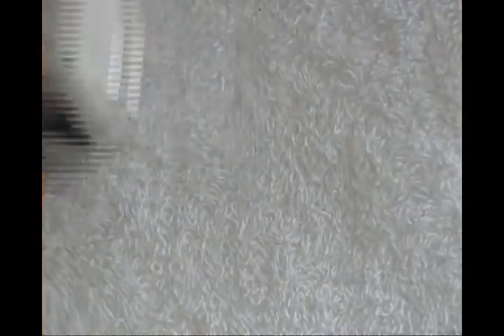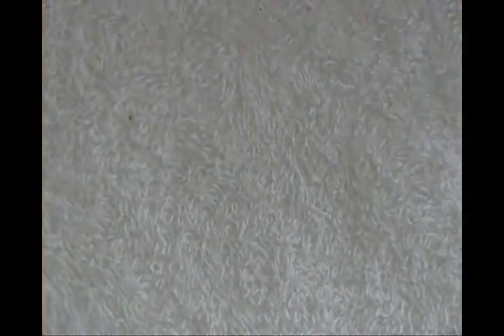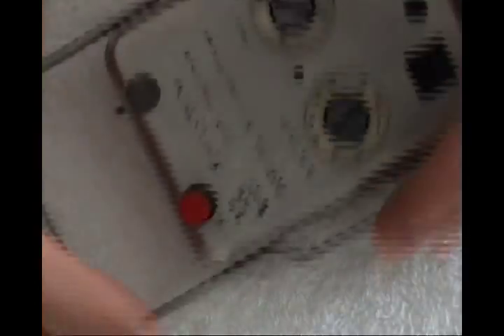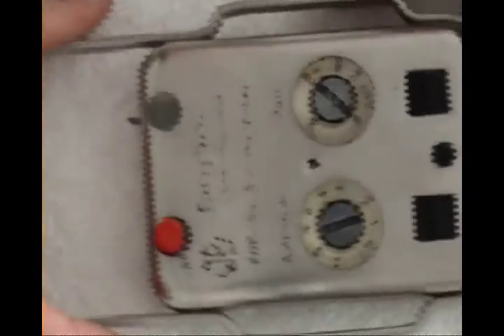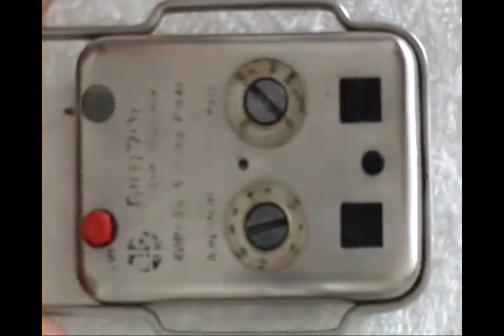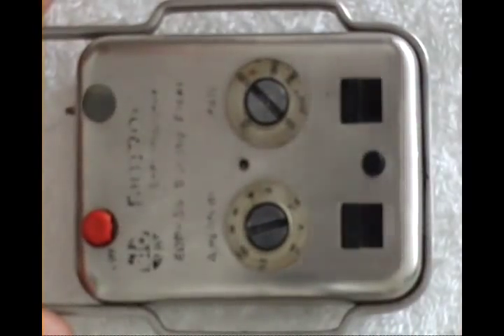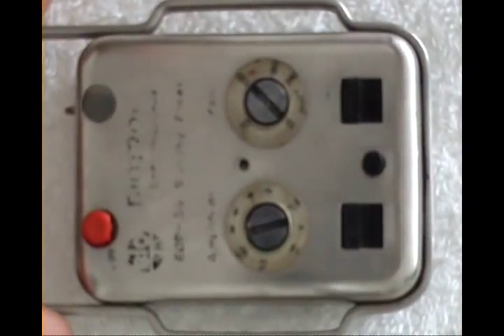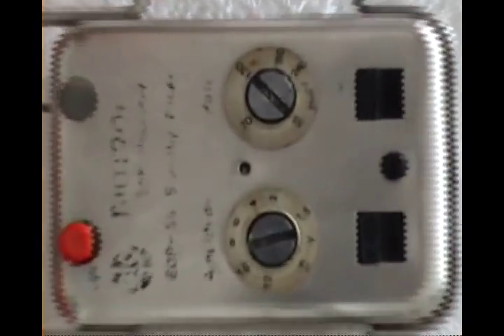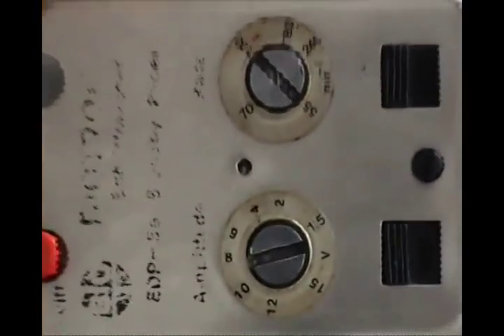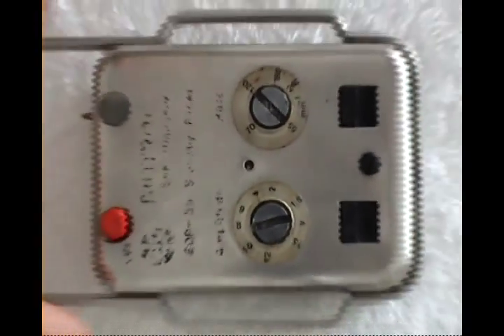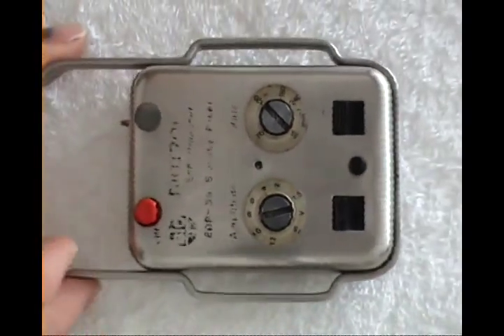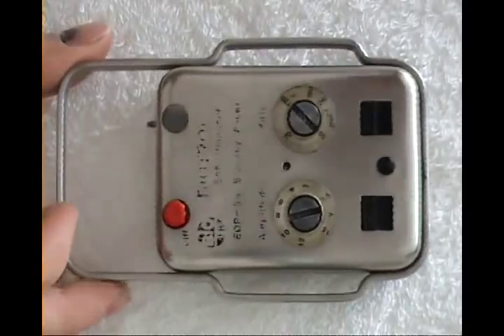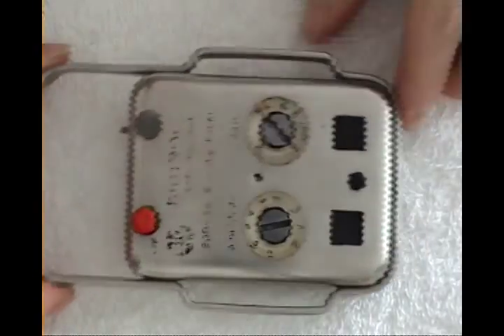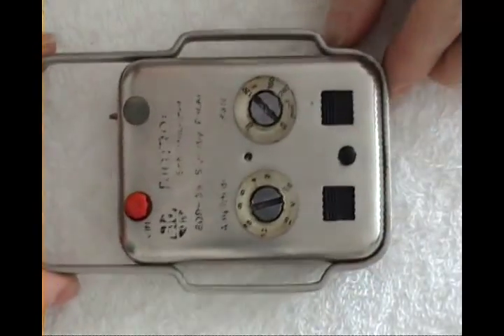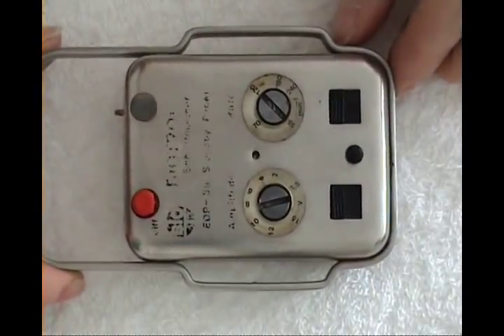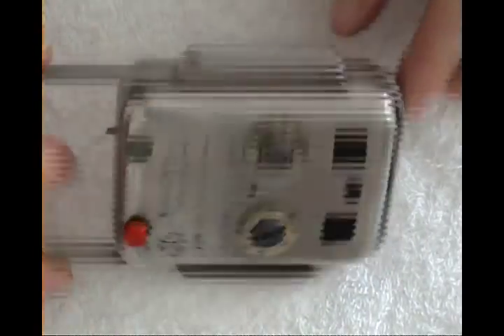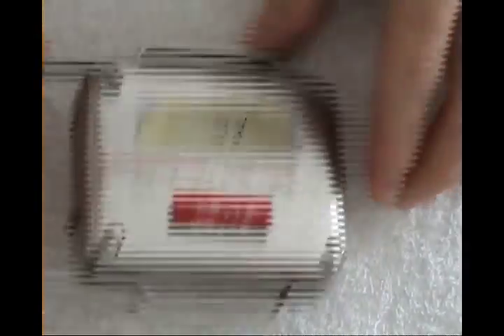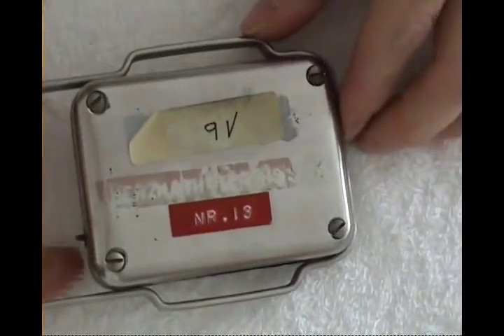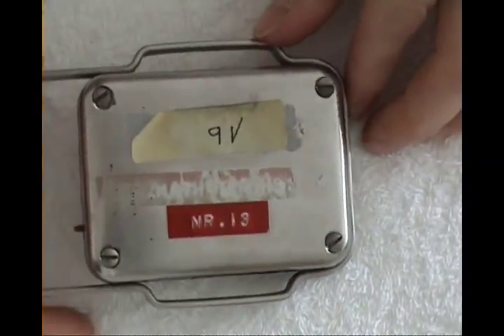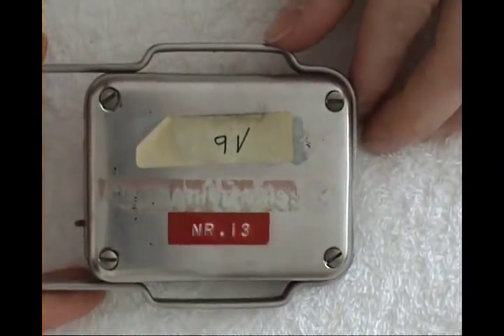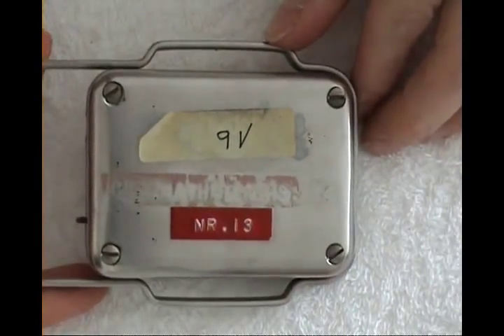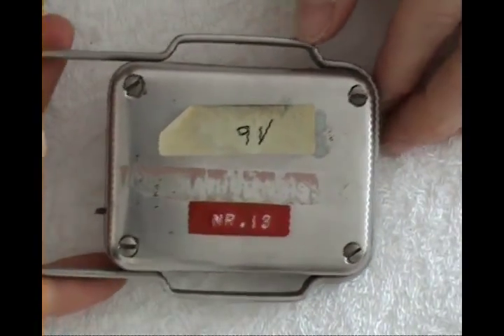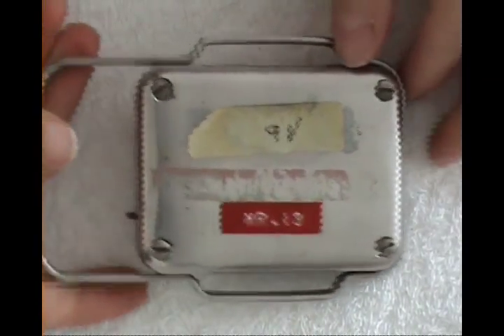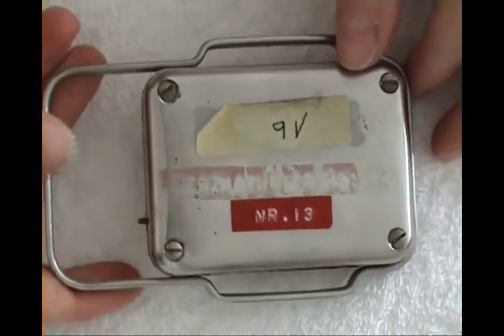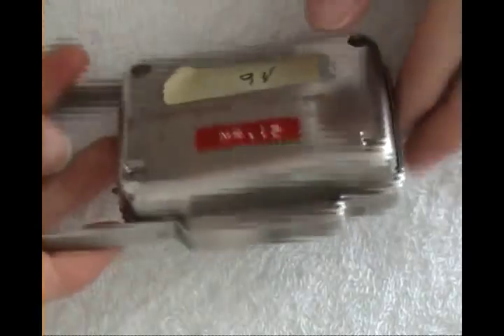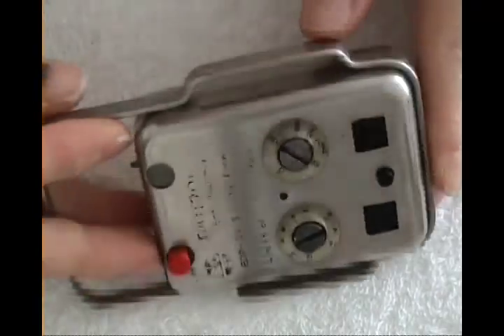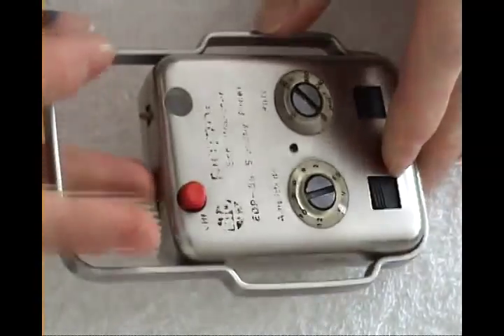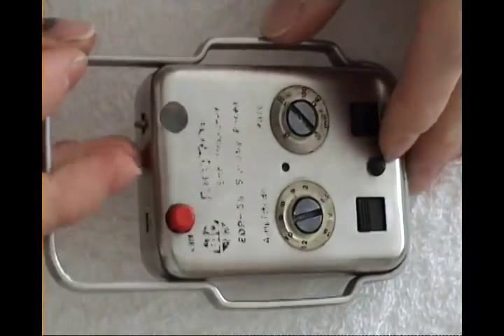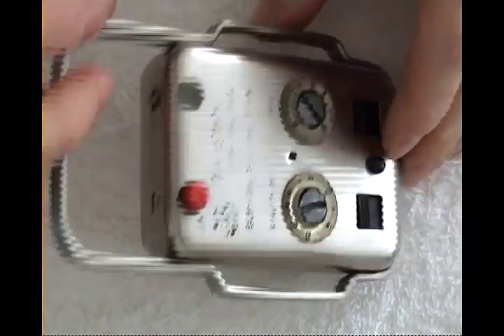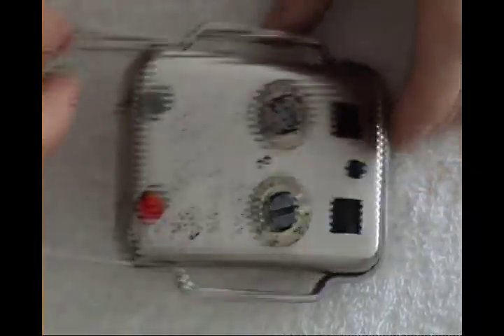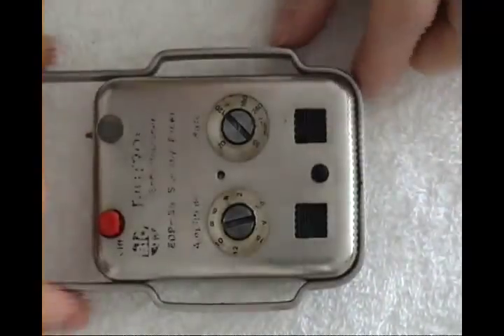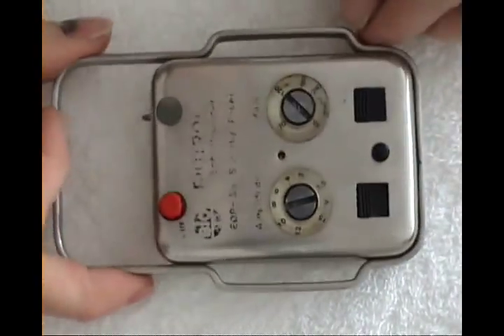This is an external pacemaker for temporary use, still from Biotronik. Regular electronics inside, nothing special.